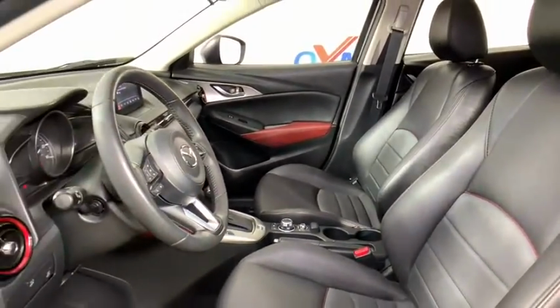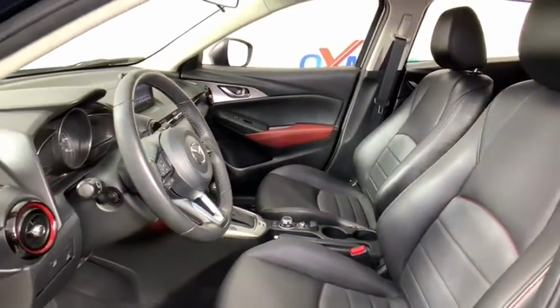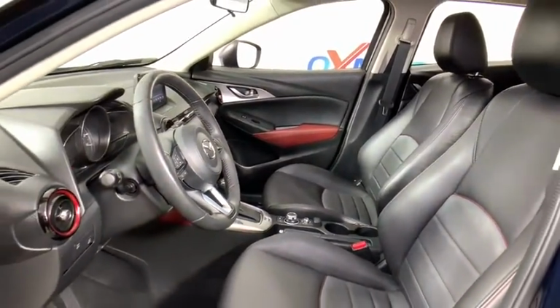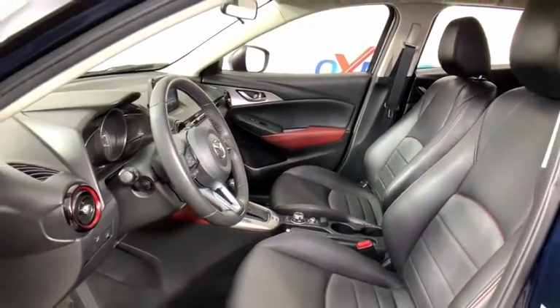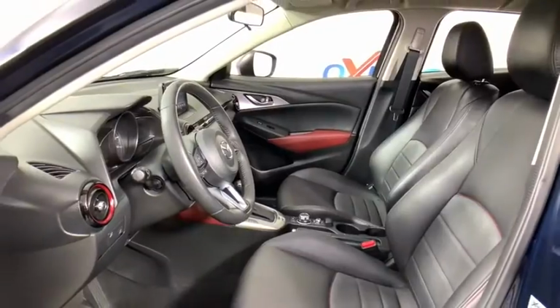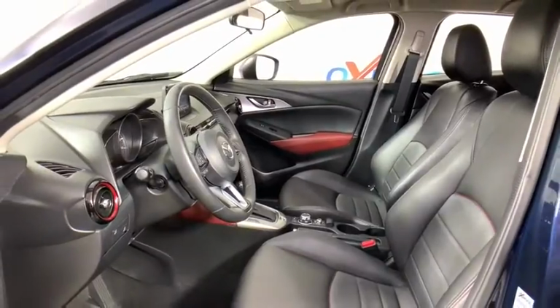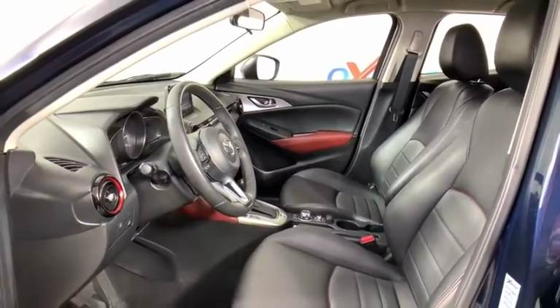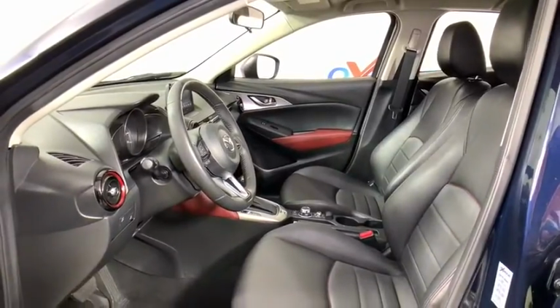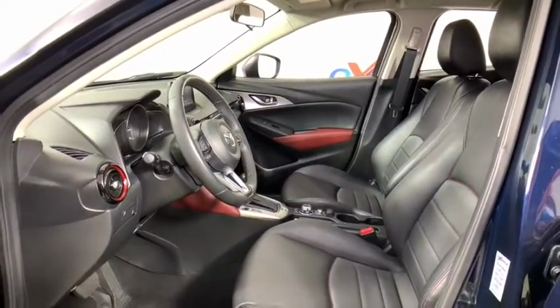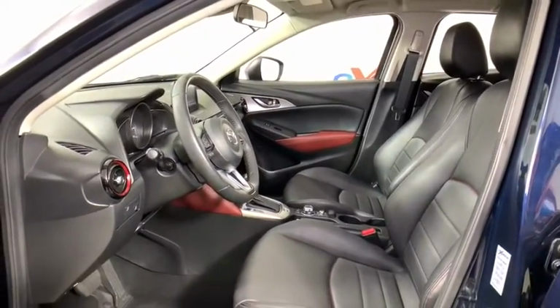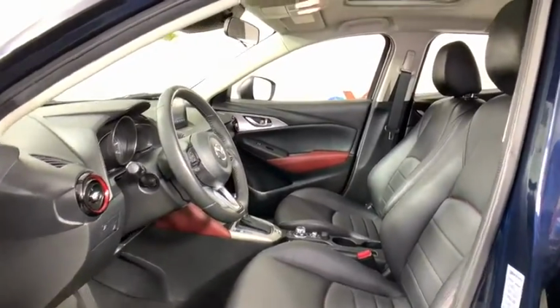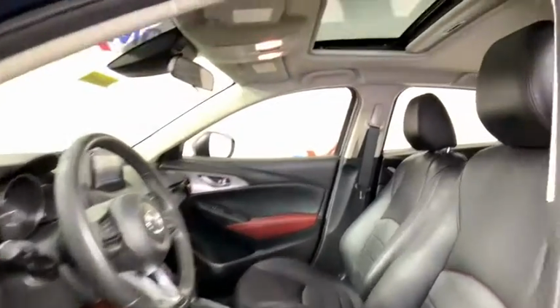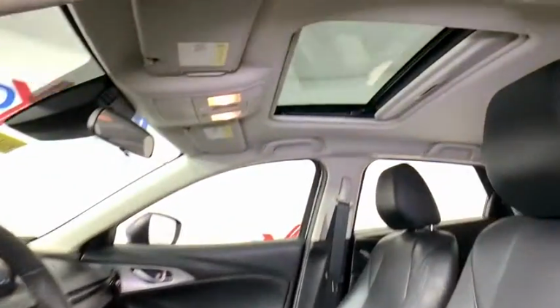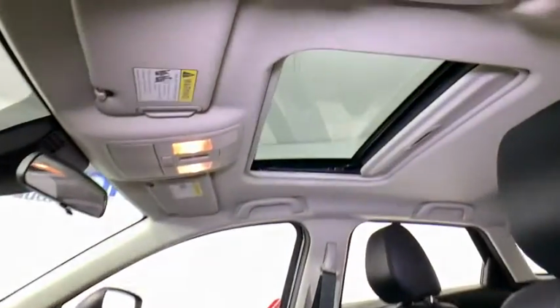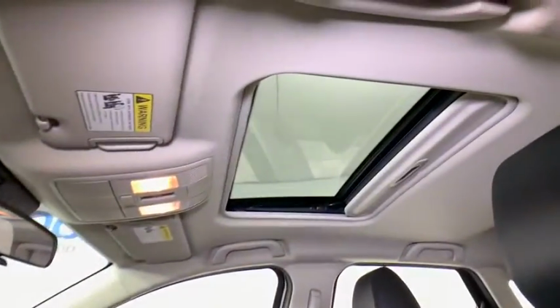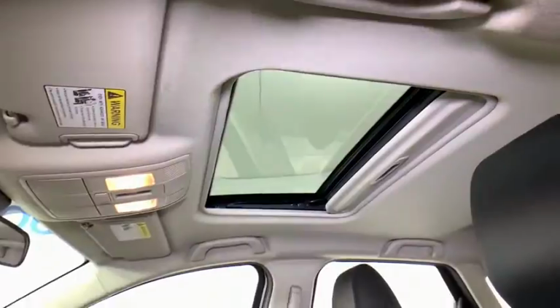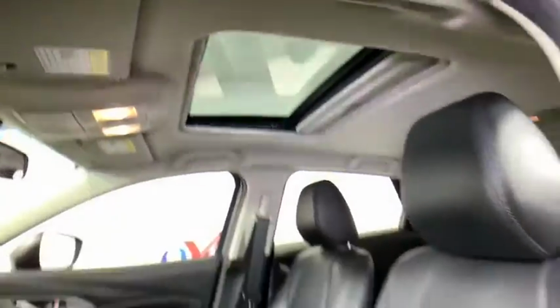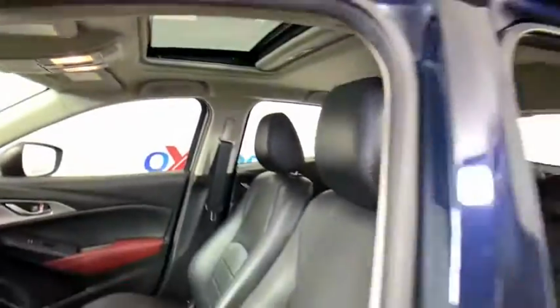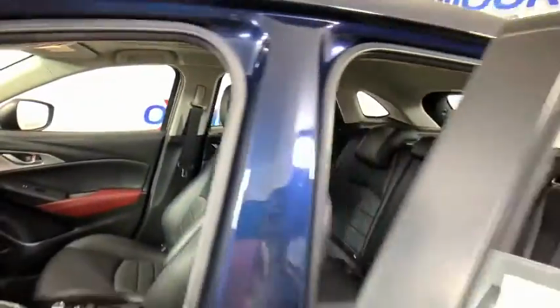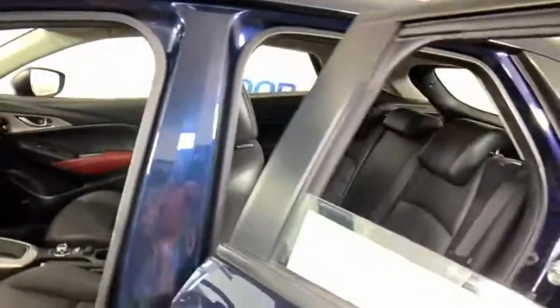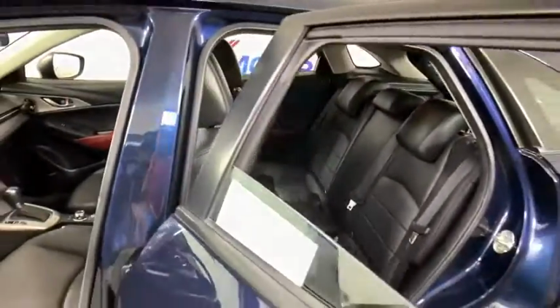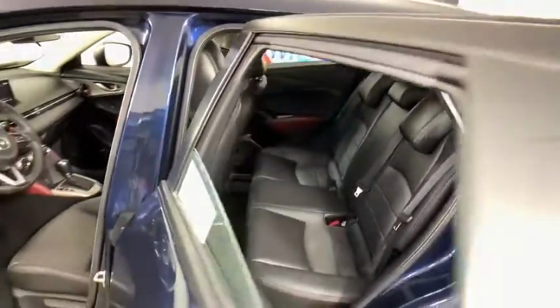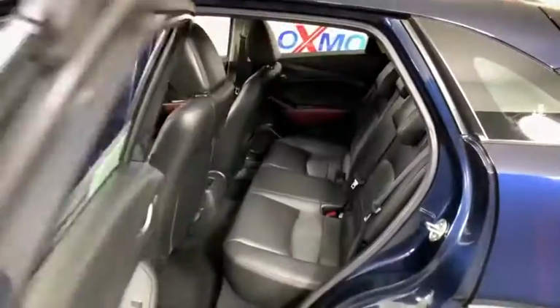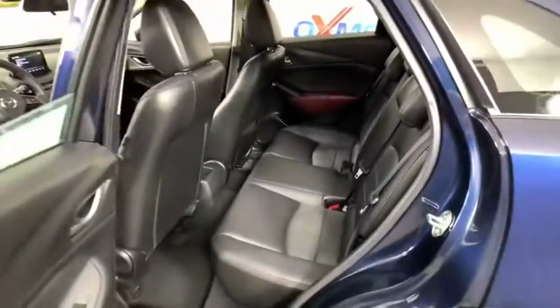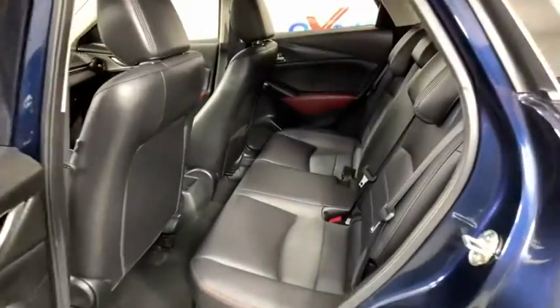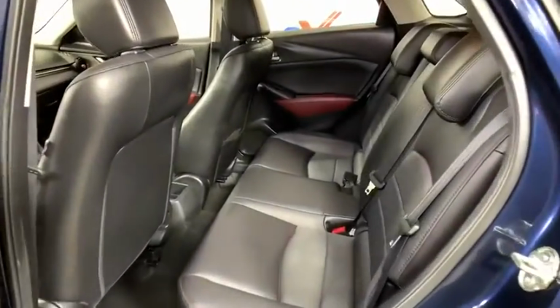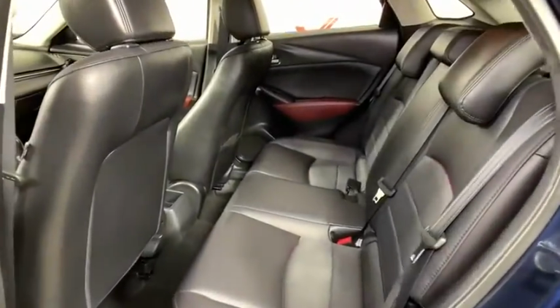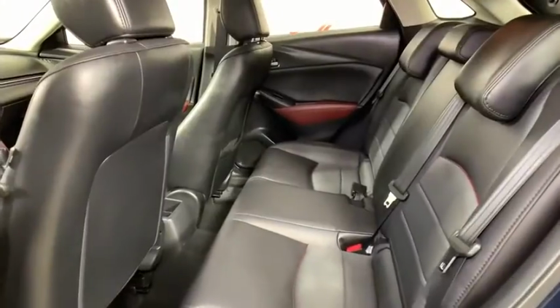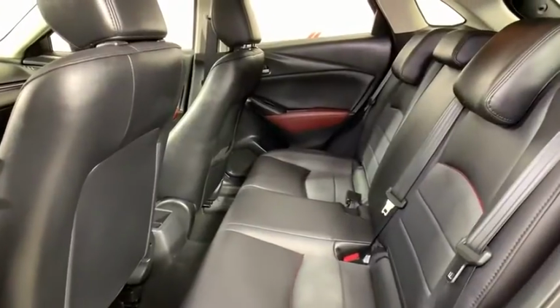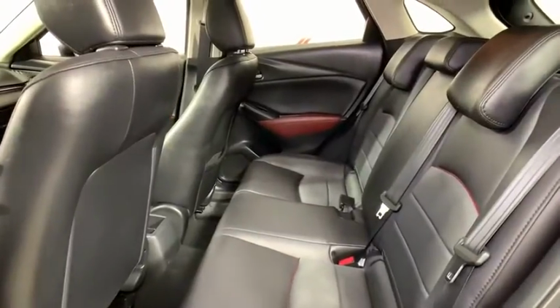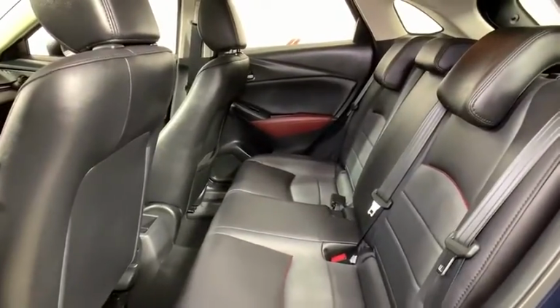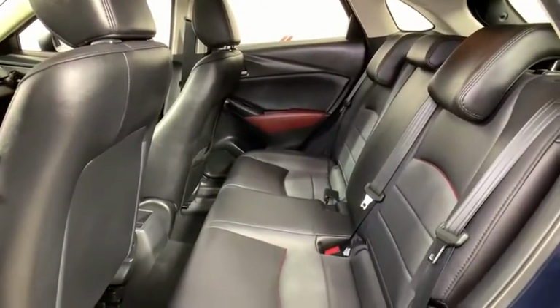This vehicle has less than 25,000 miles. Here are some of this vehicle's great options: traction control, dual airbags, moonroof, alloy wheels, power steering, AM-FM stereo with CD player, and four-wheel disc brakes.